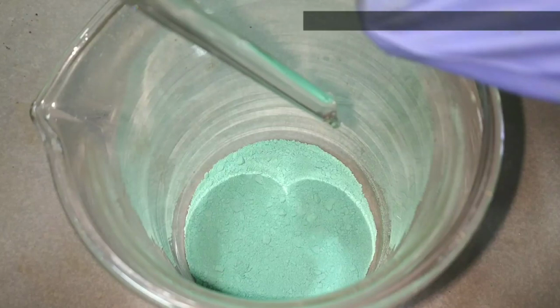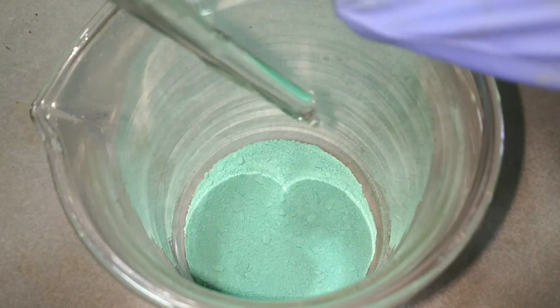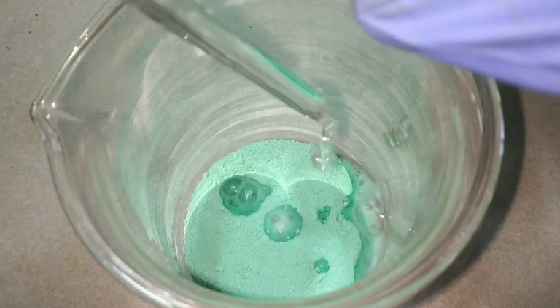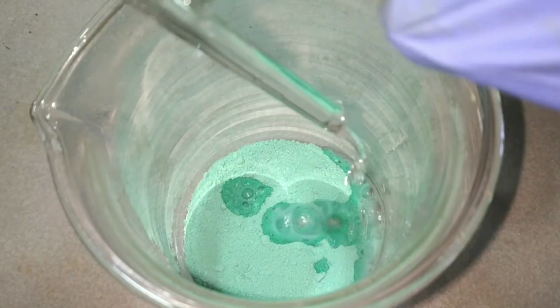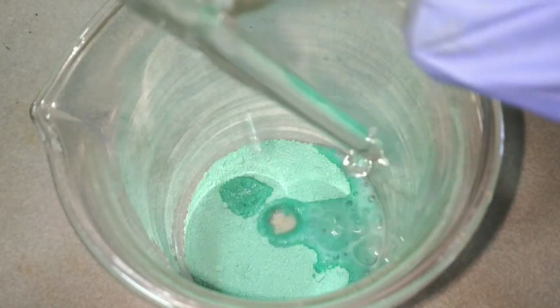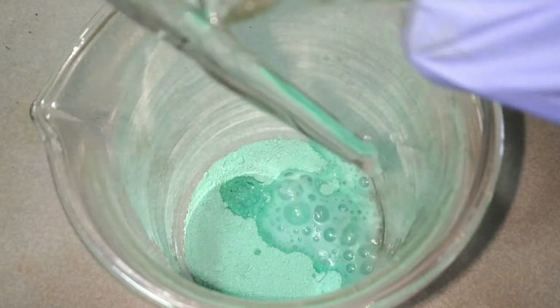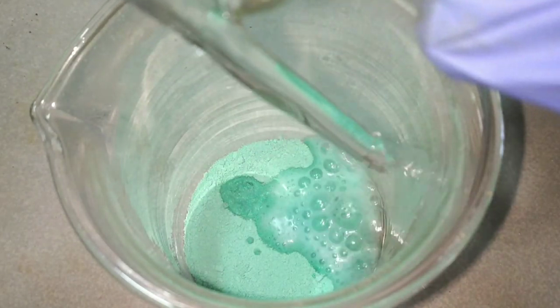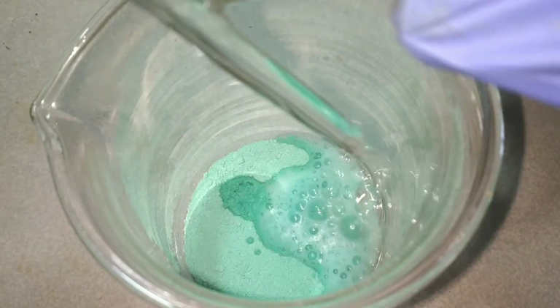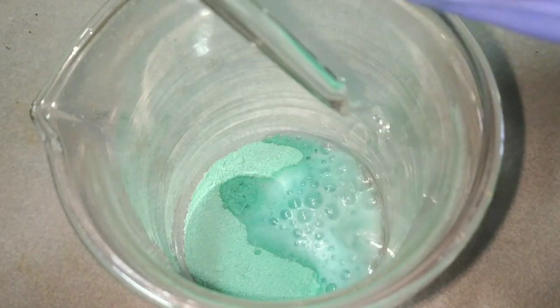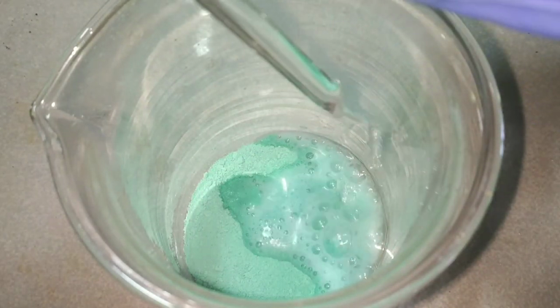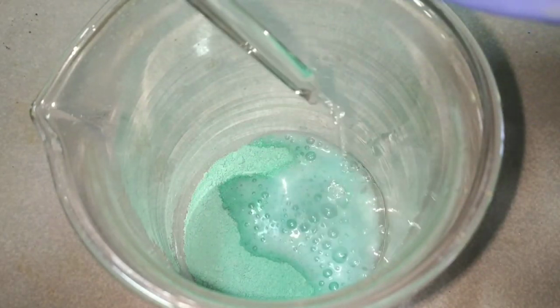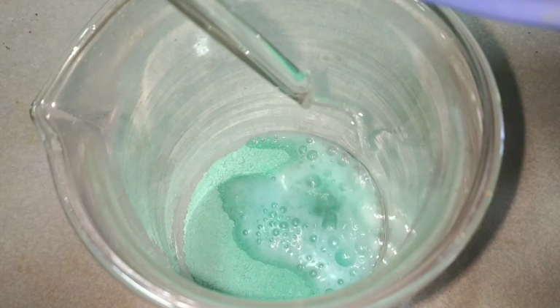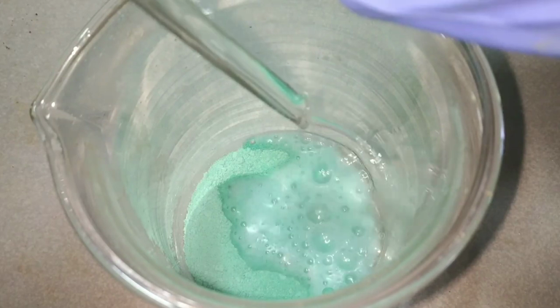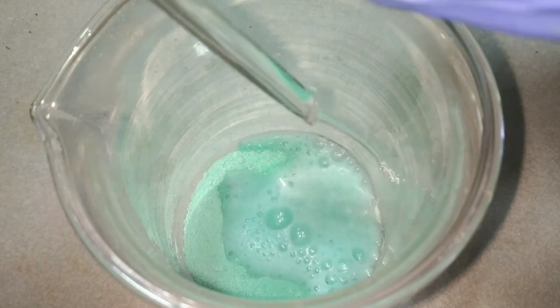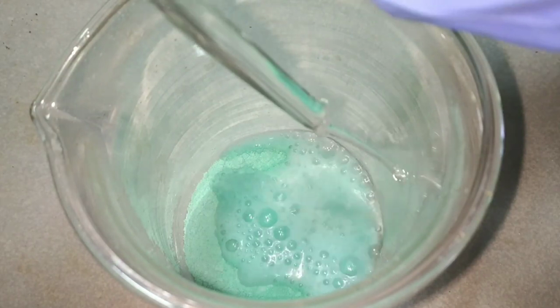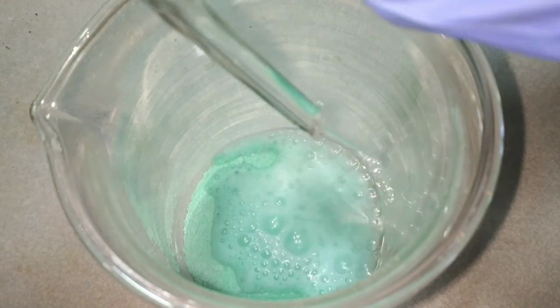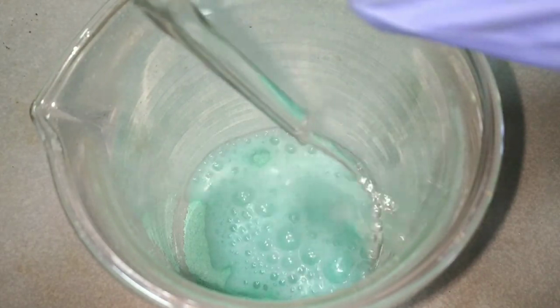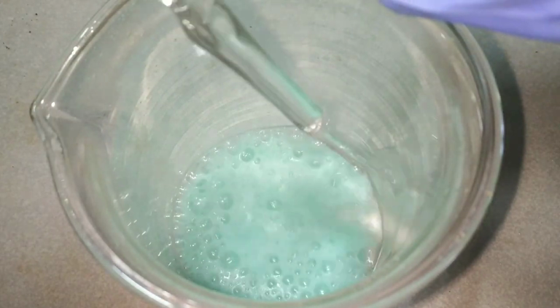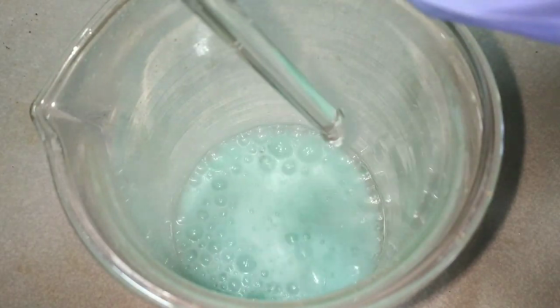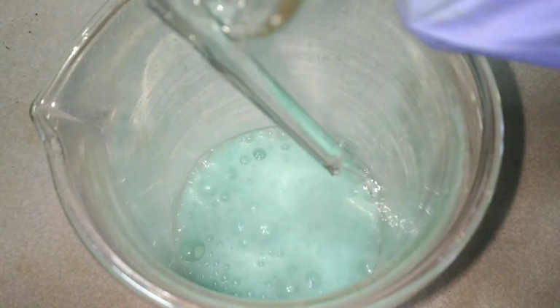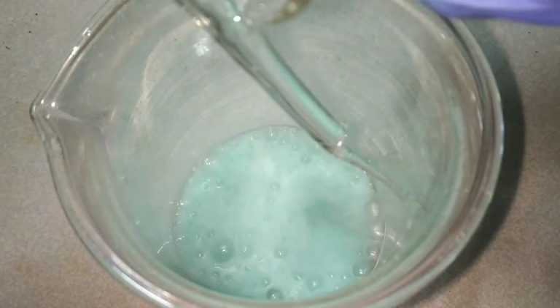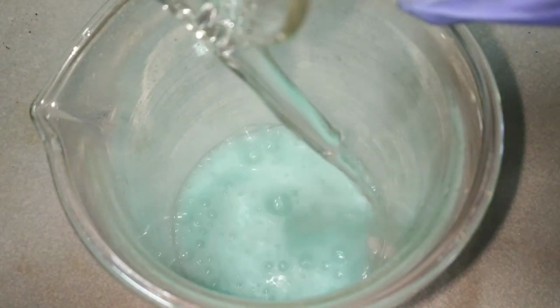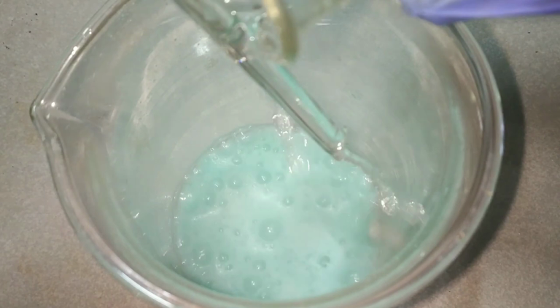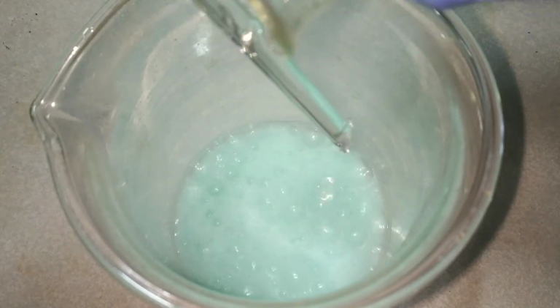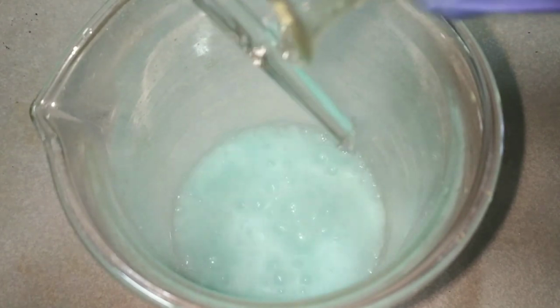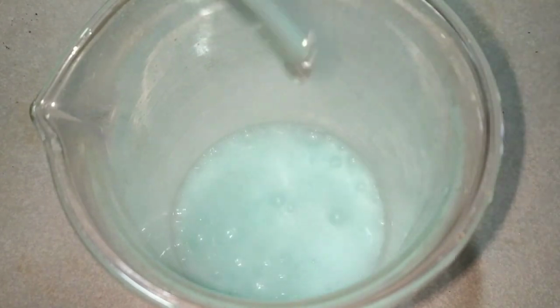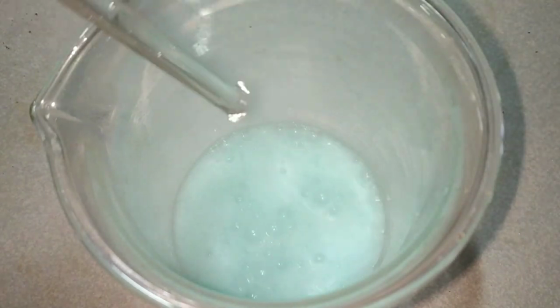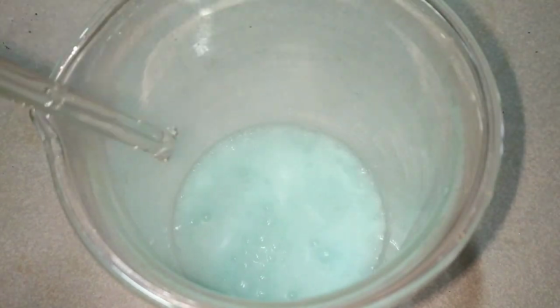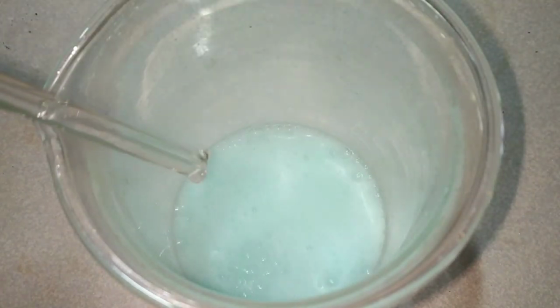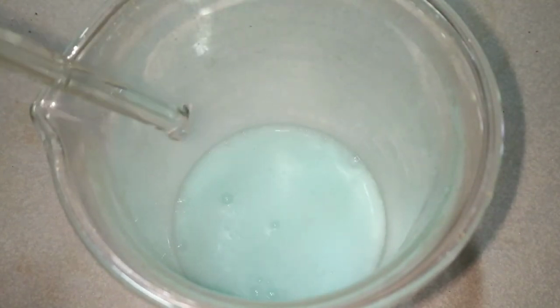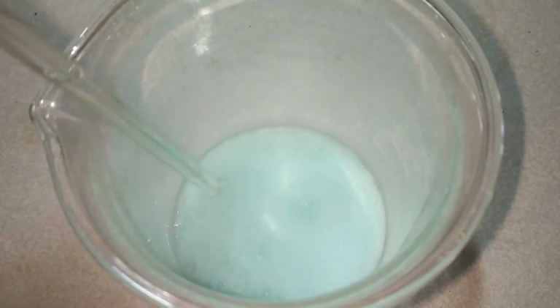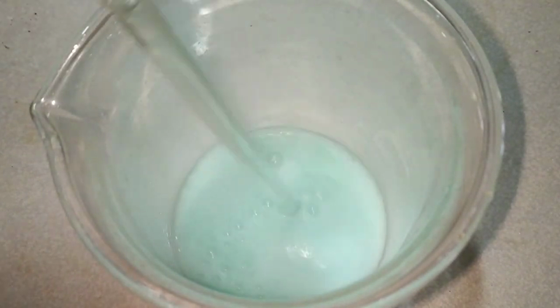We start by pouring the diluted hydrochloric acid into the copper carbonate. On adding the hydrochloric acid, we see vigorous fizzing, and that's why we add the hydrochloric acid slowly into the beaker and not all at once.